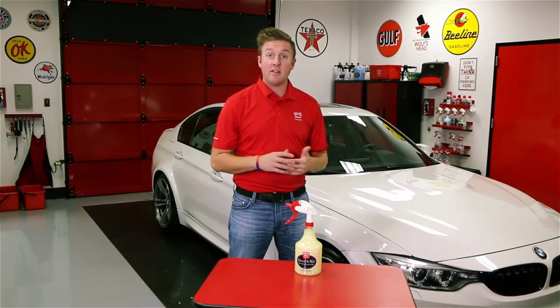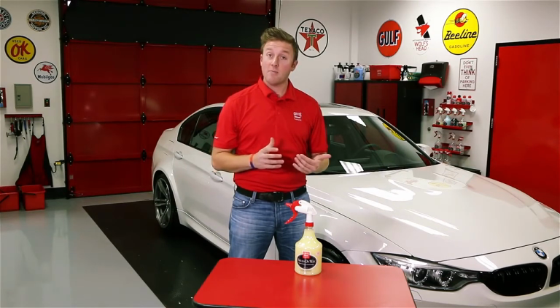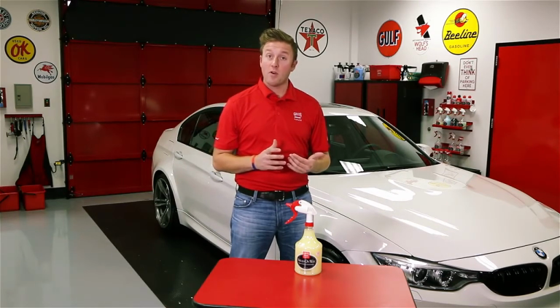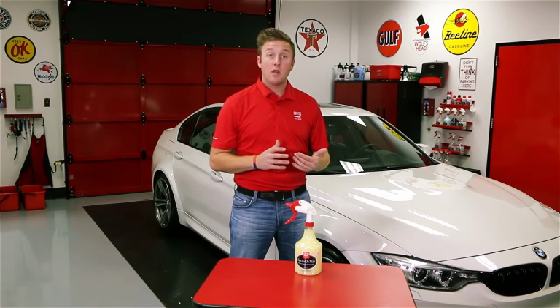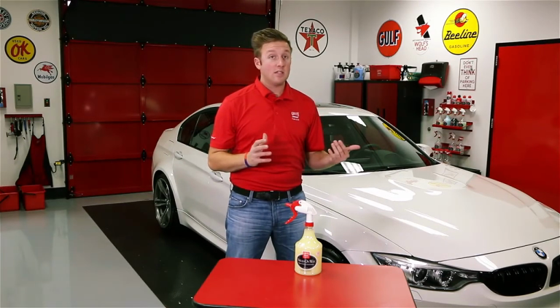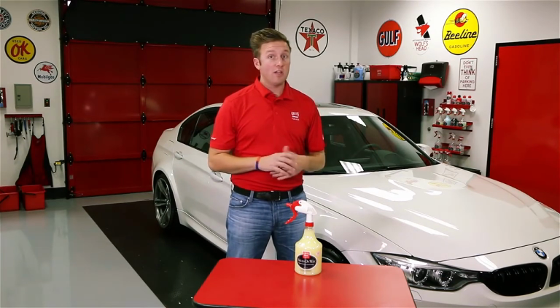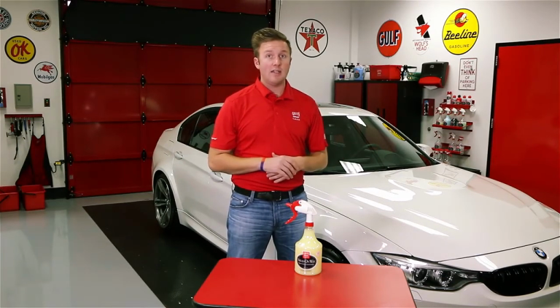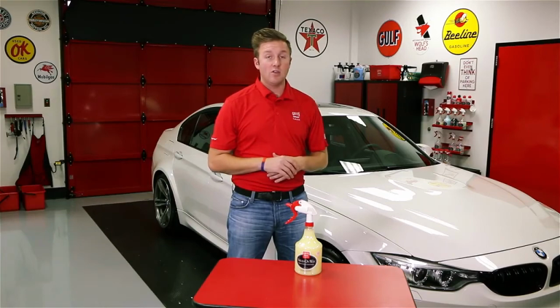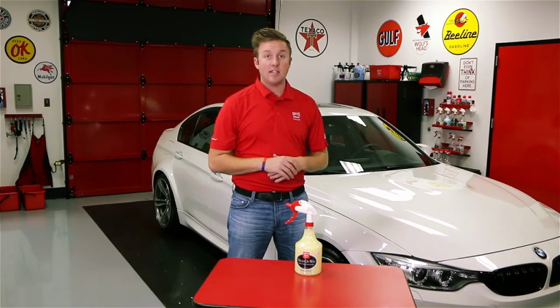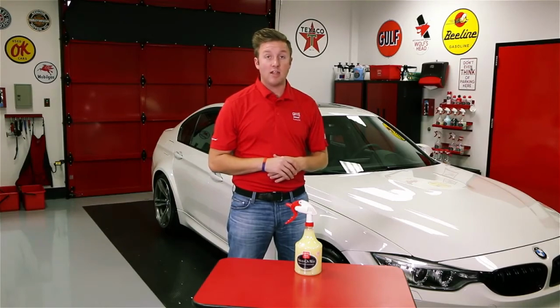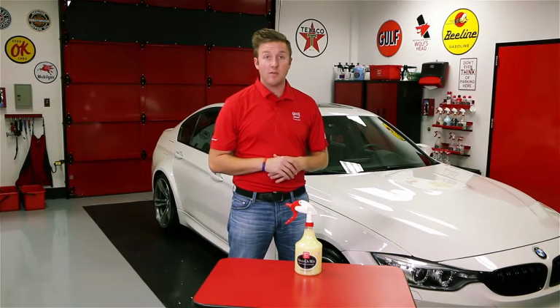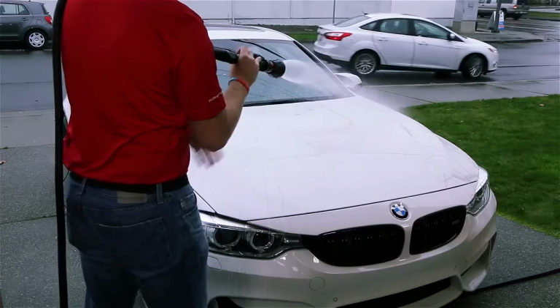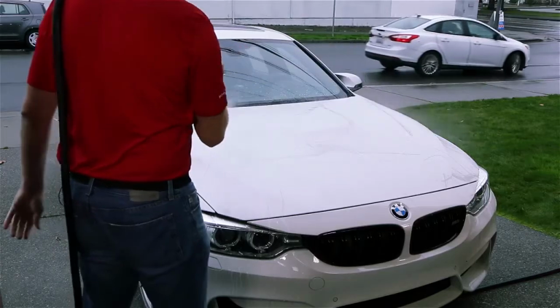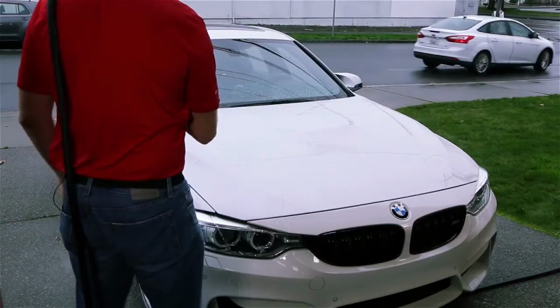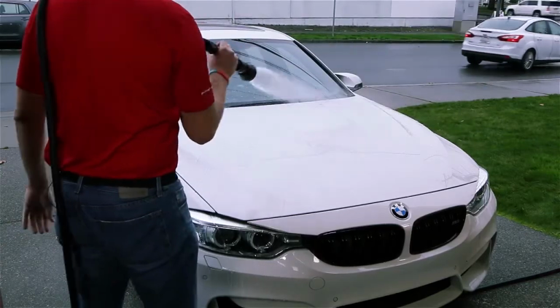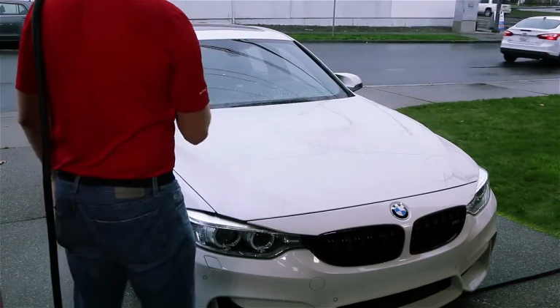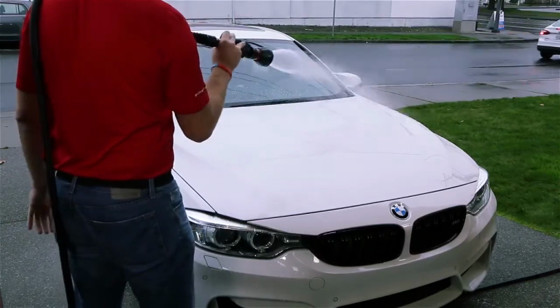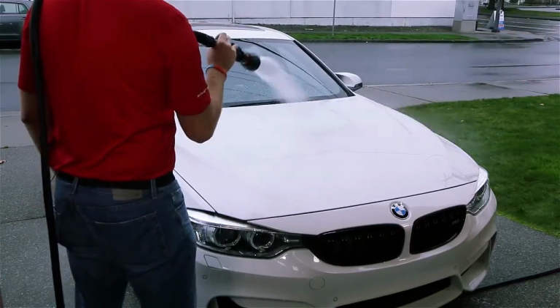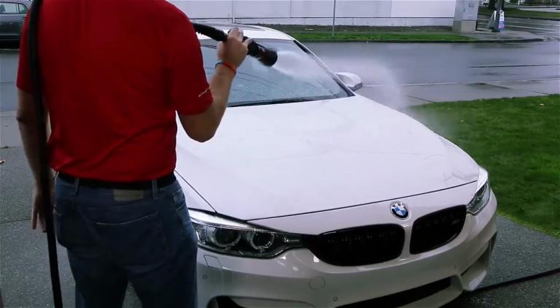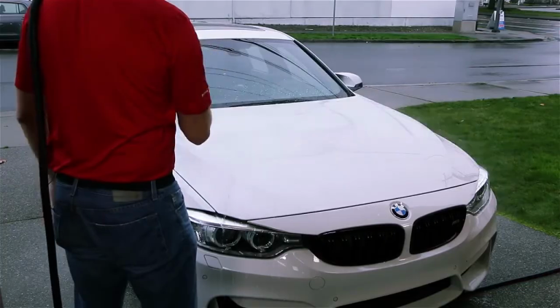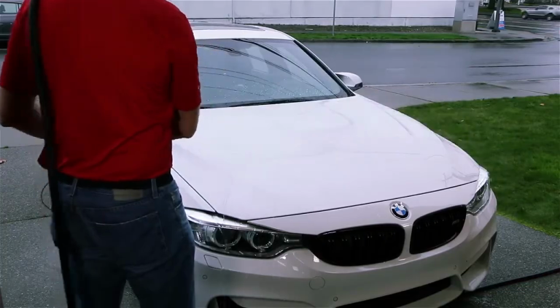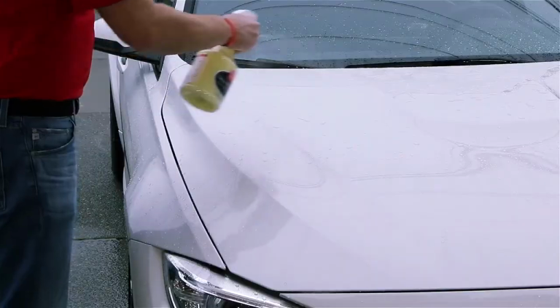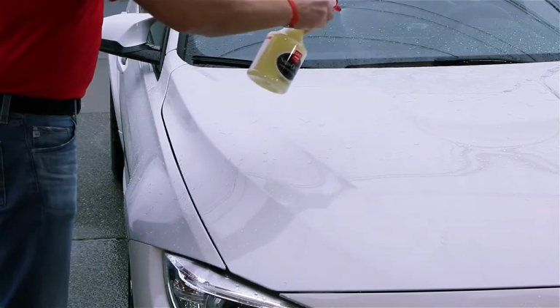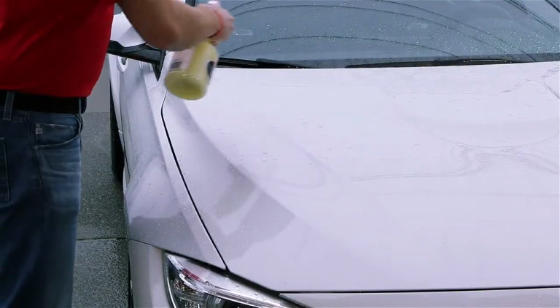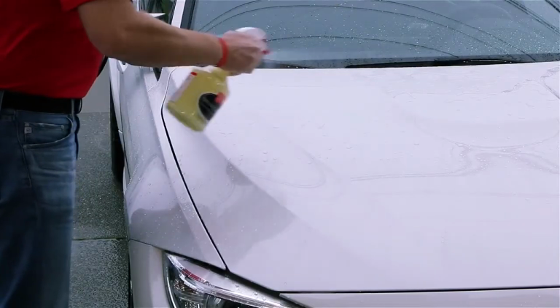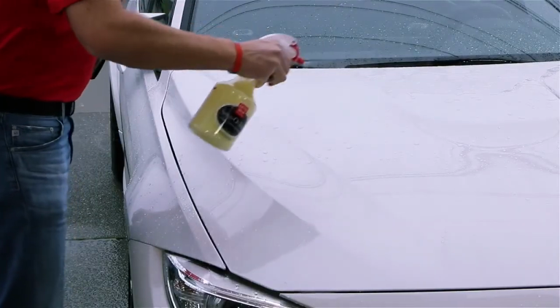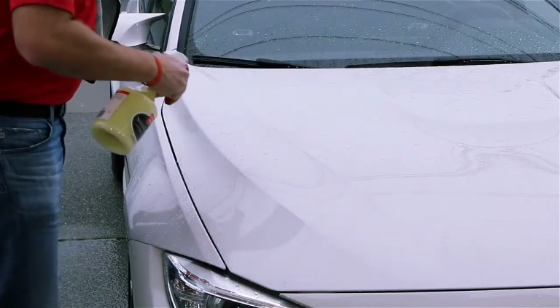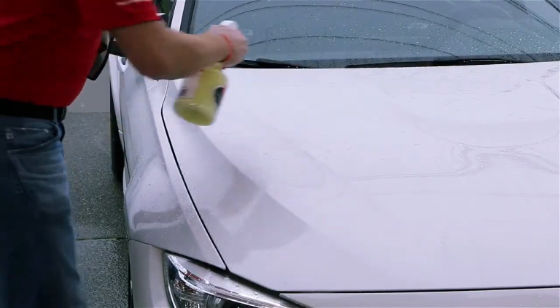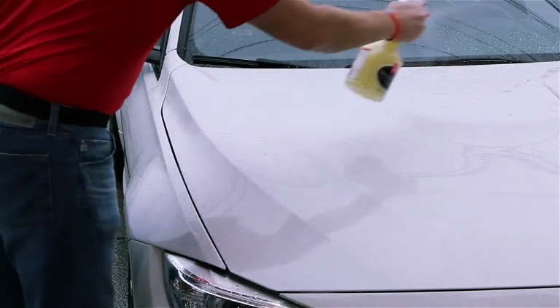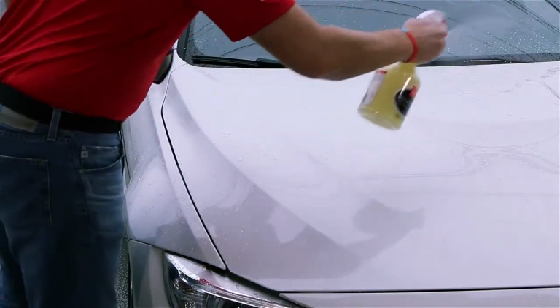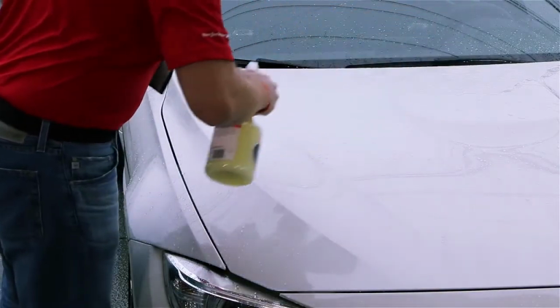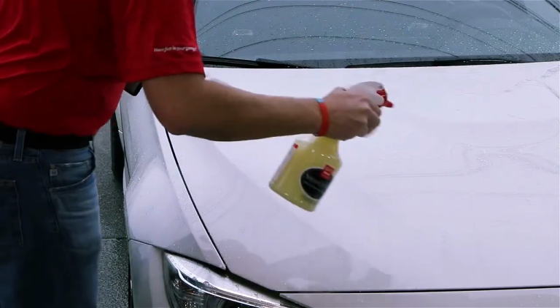Like I said before, this is really ideally used as a drying tool. After you've washed your car, removed all the excess dirt, and are getting ready to dry, simply spray Spray-on-Wax on the already wet surface and dry as normal.